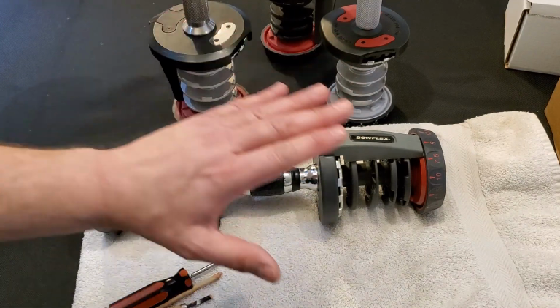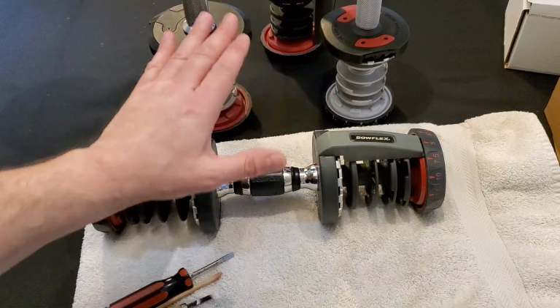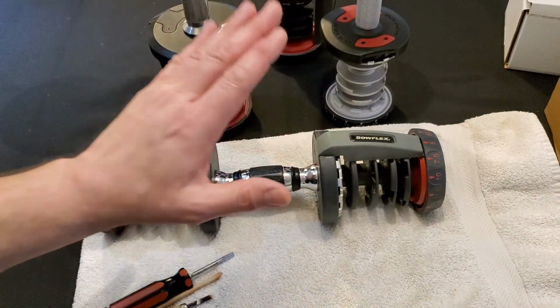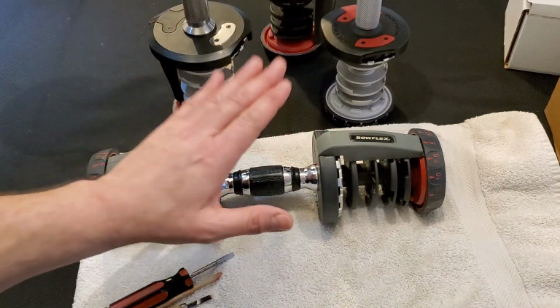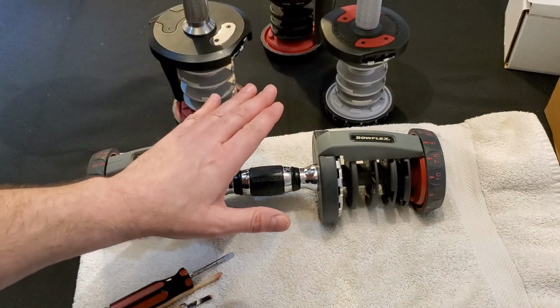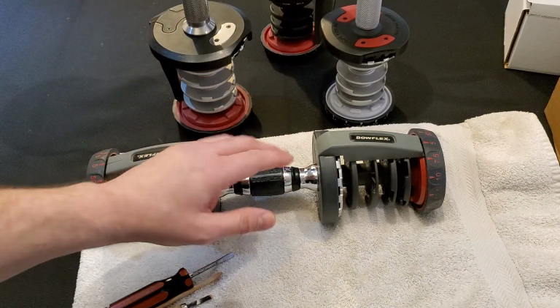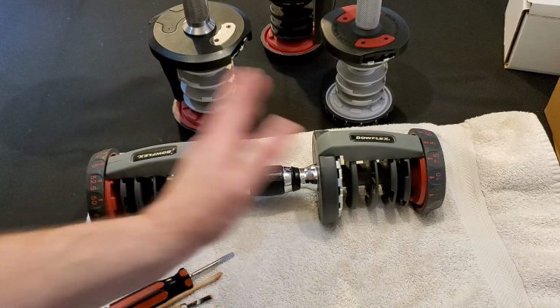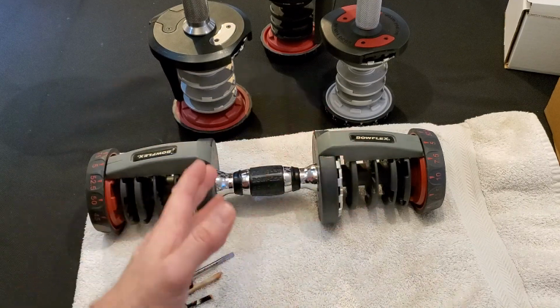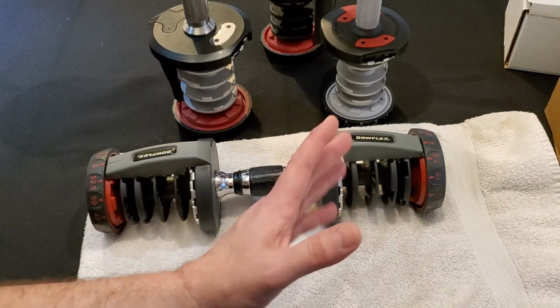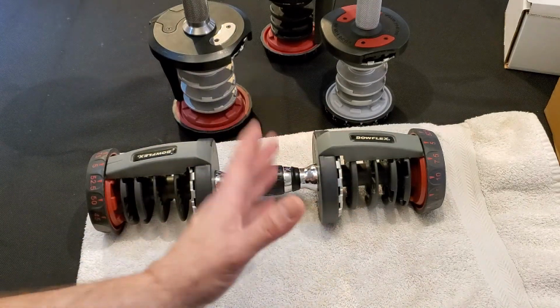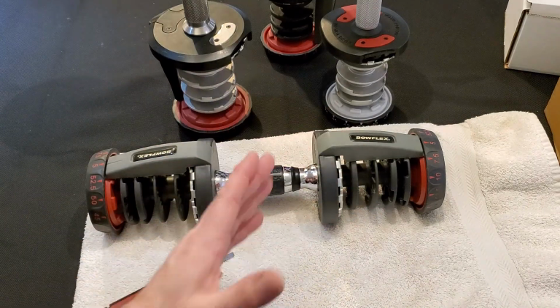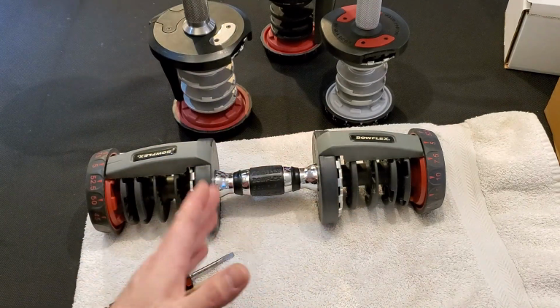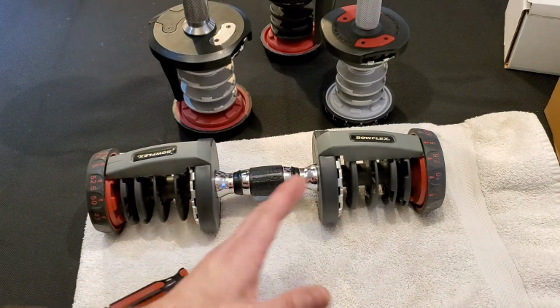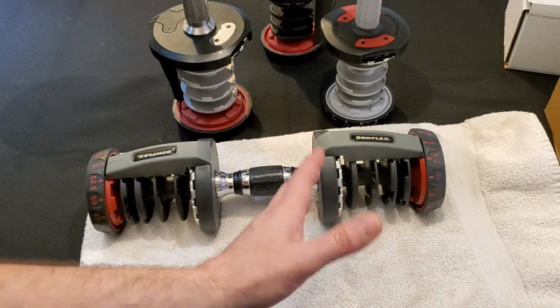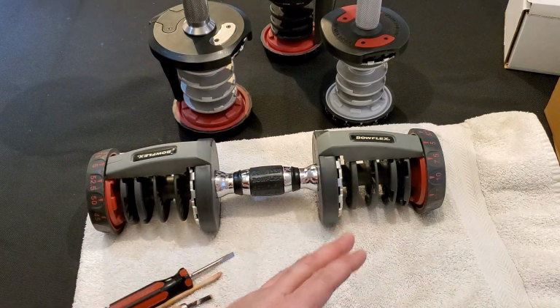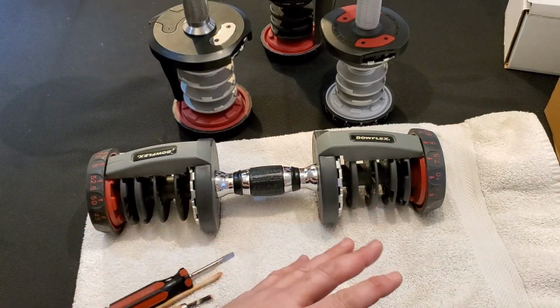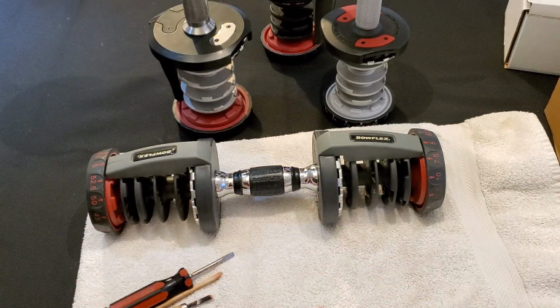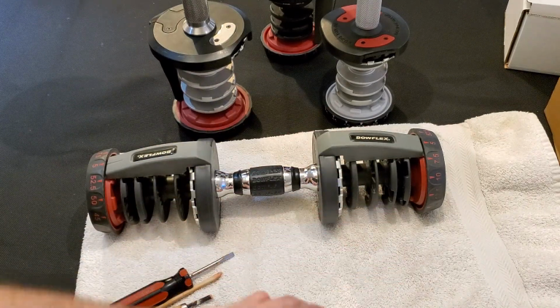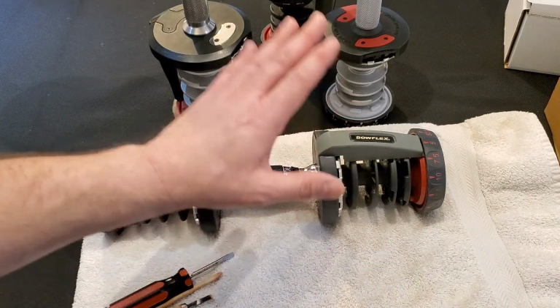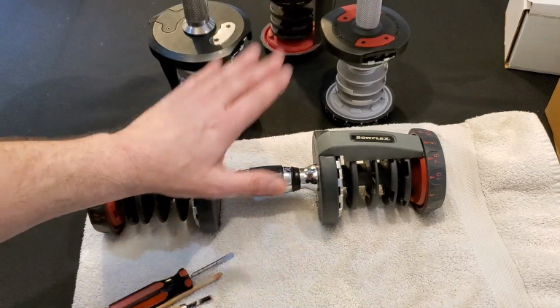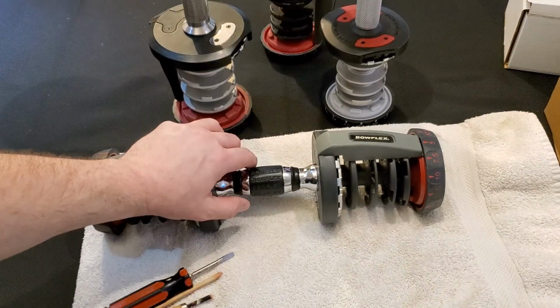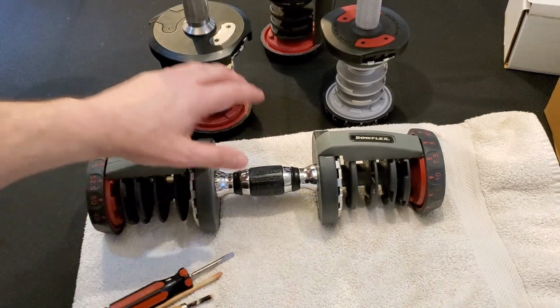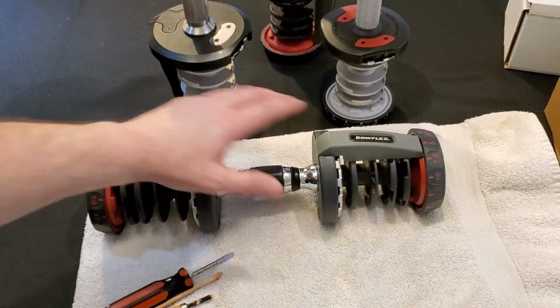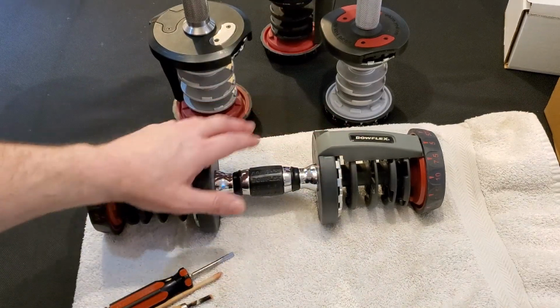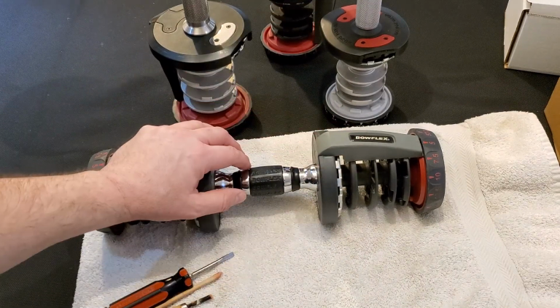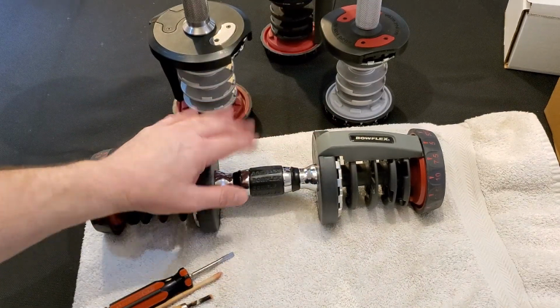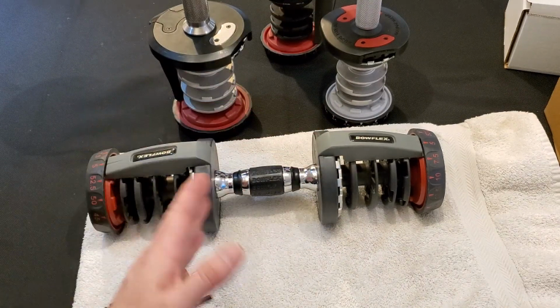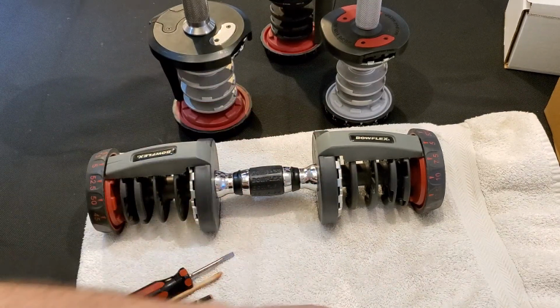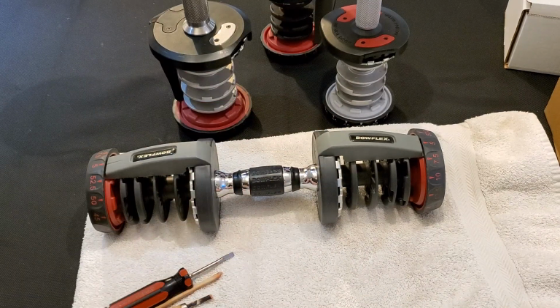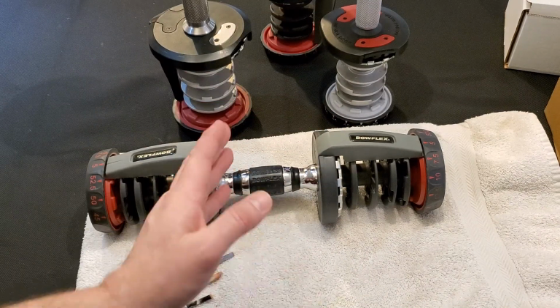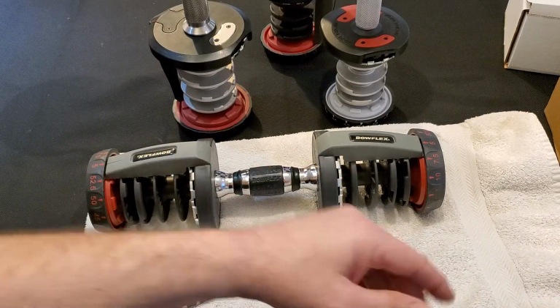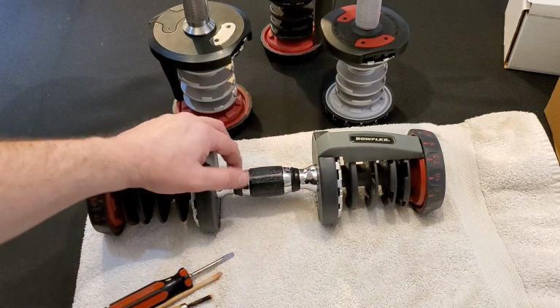The process is the same — in fact, the entire installation process is the same for all three models of dumbbell. But I'm going to use this 552 Series 1 for this series of videos, start to finish.